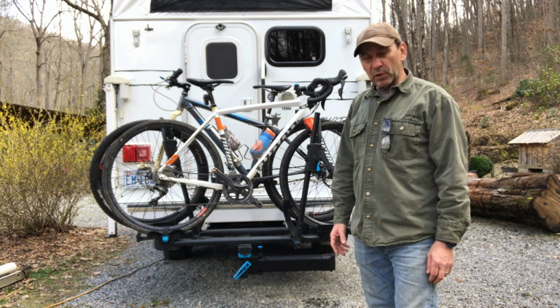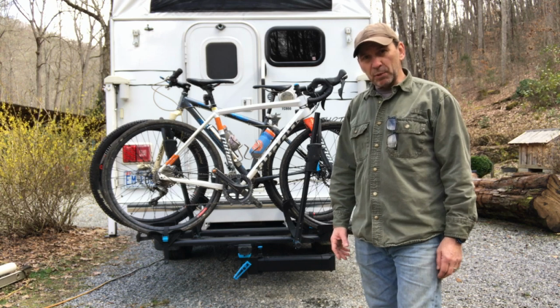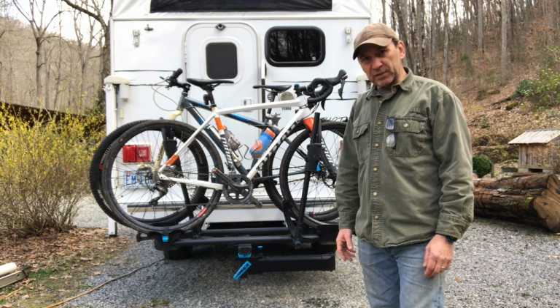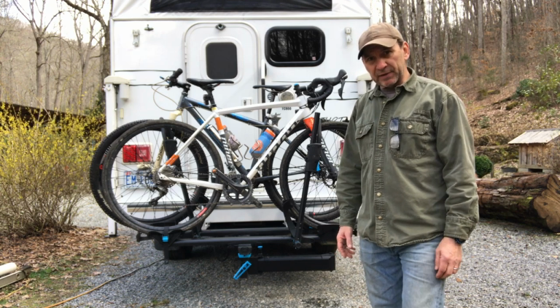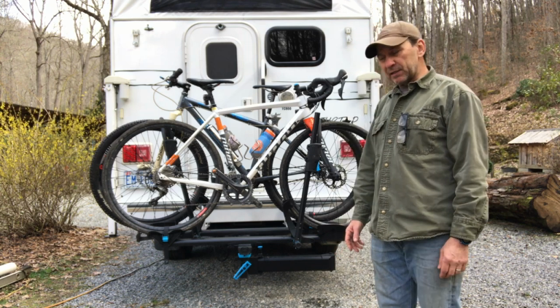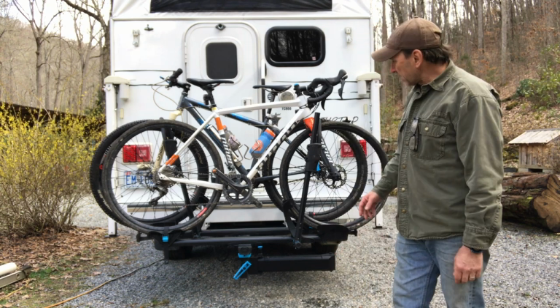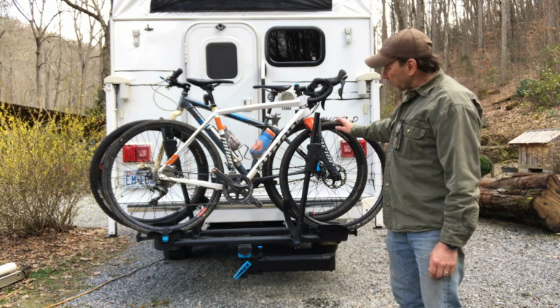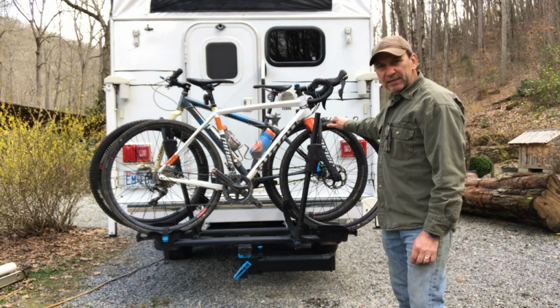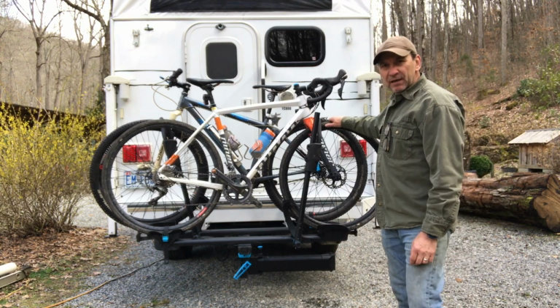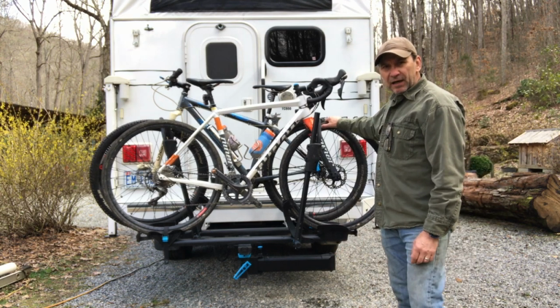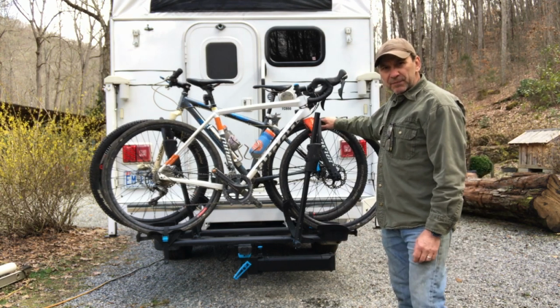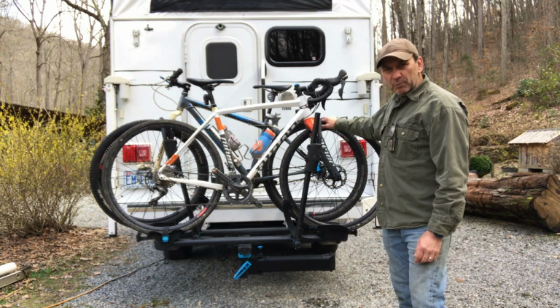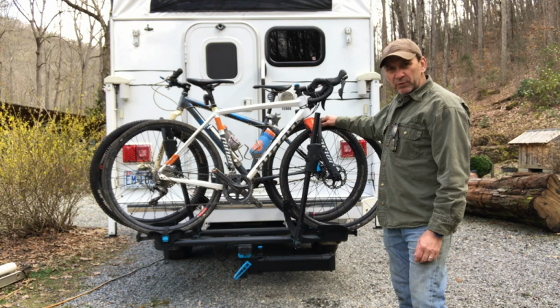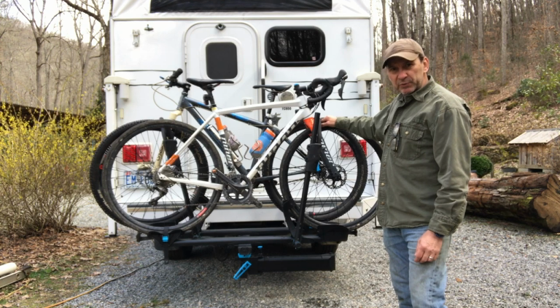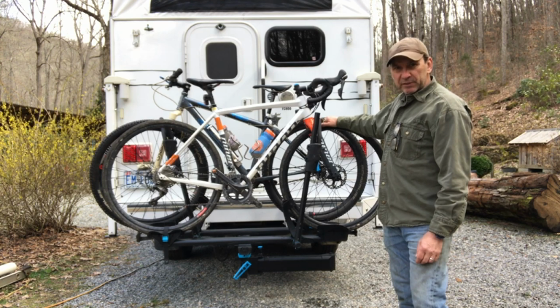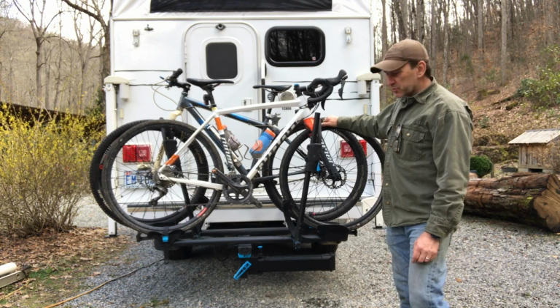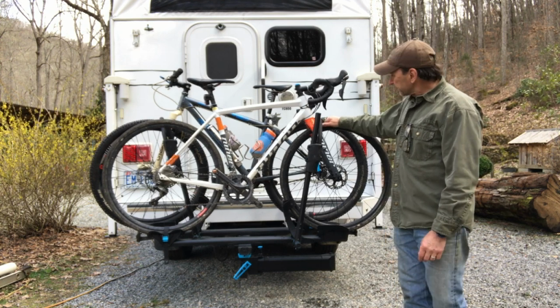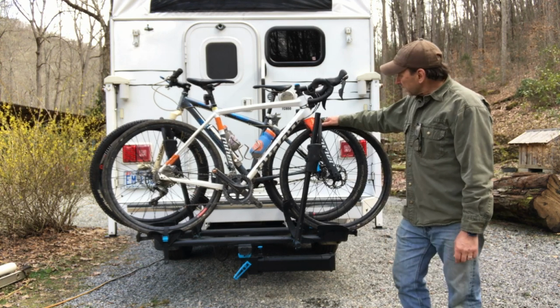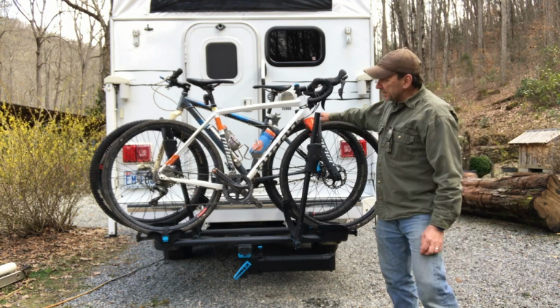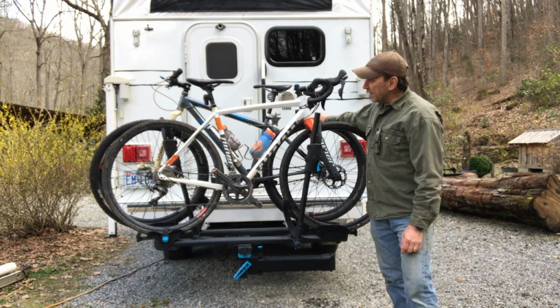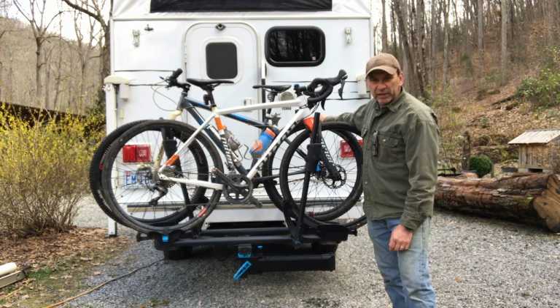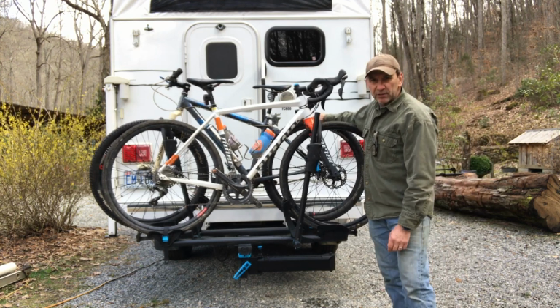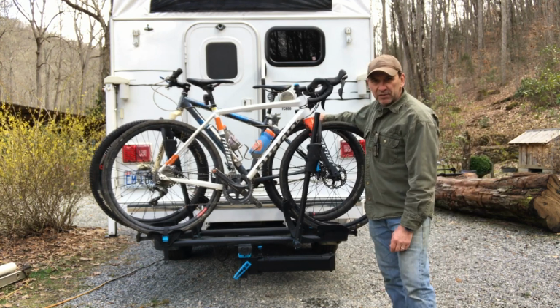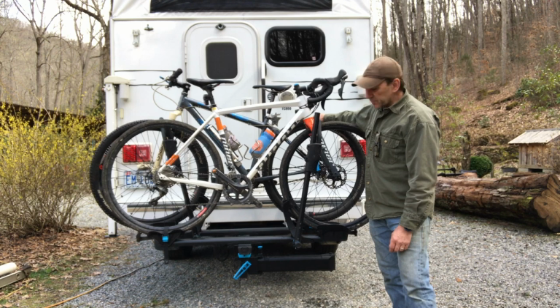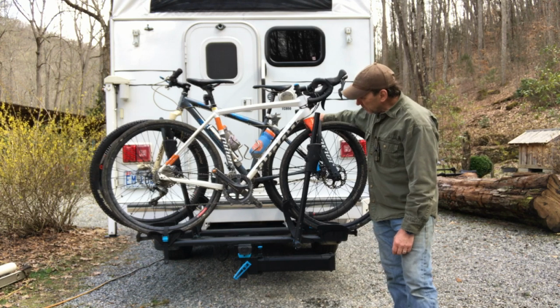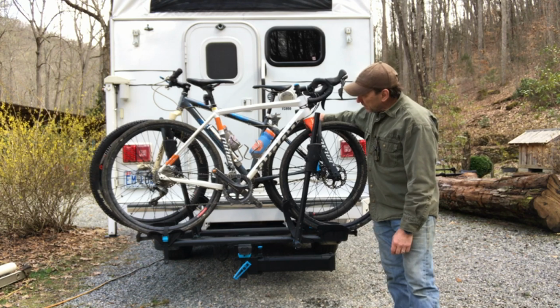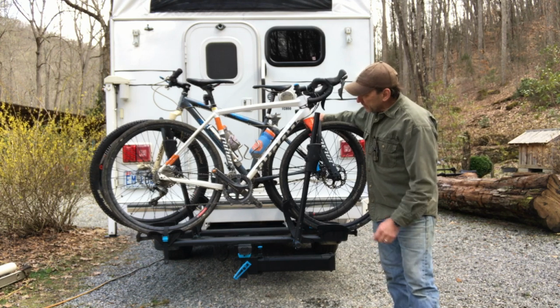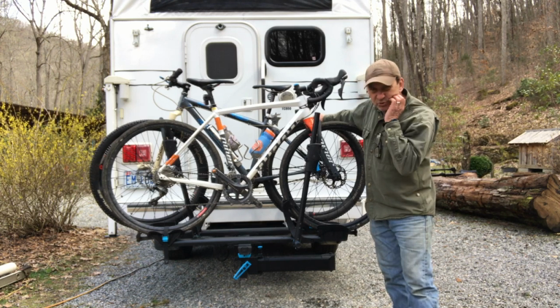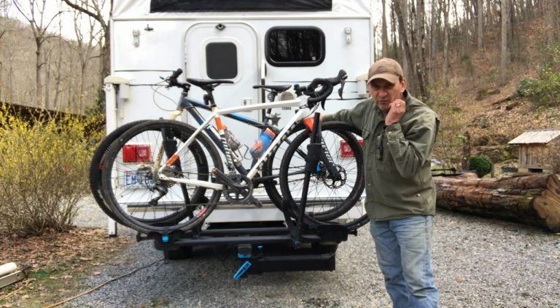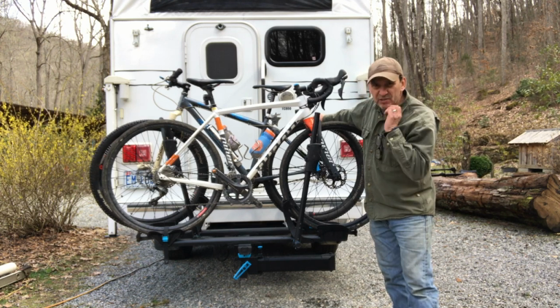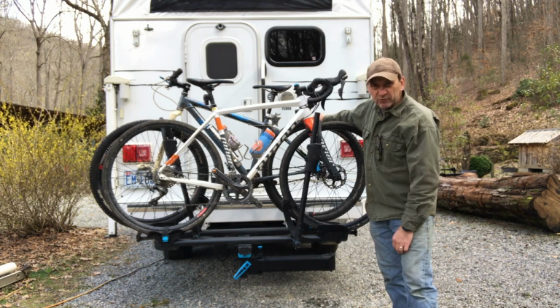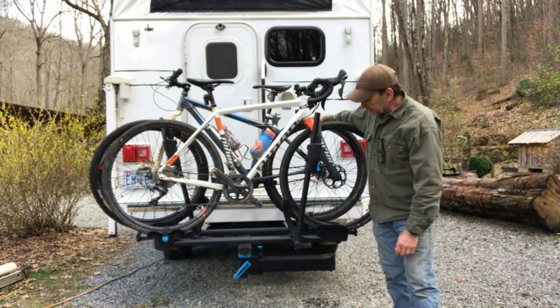I've loaded a couple of bikes on here. I've got a Niner RLT gravel bike with 33 centimeter tires on it, and then behind it I've got a 29er Salsa Selma. I think there's a 2.4 inch tire on the front right there.